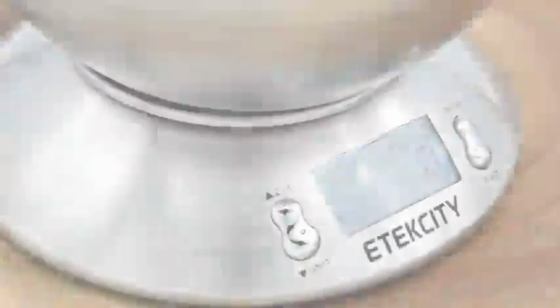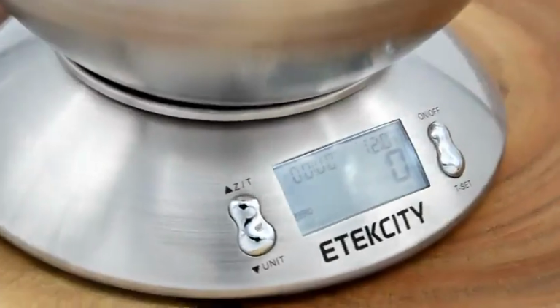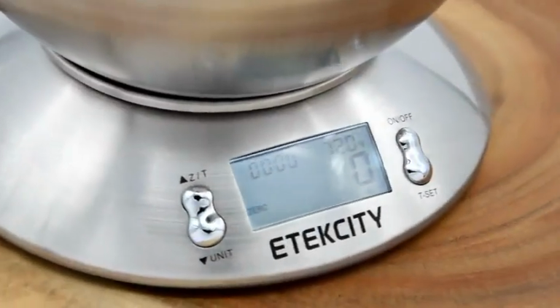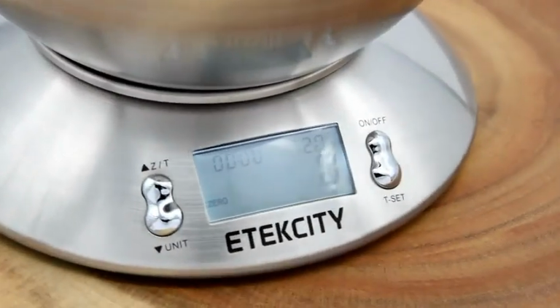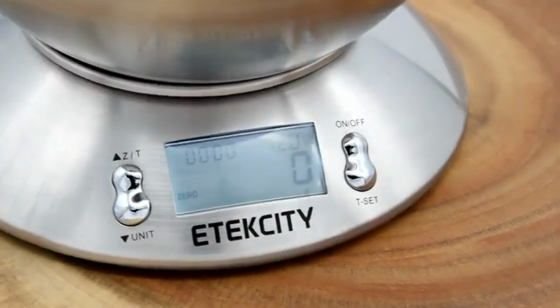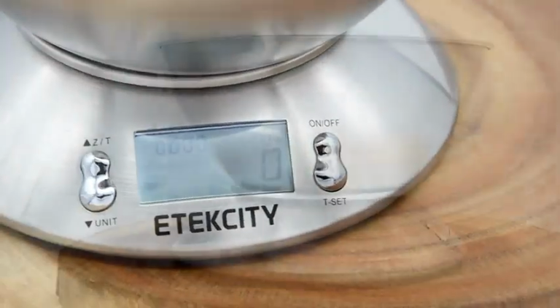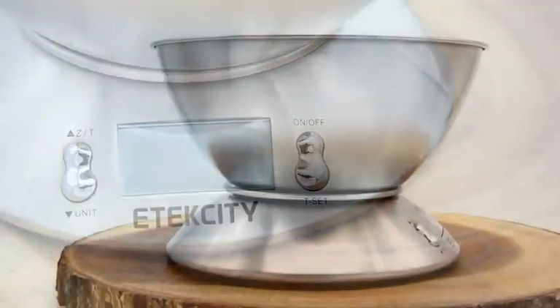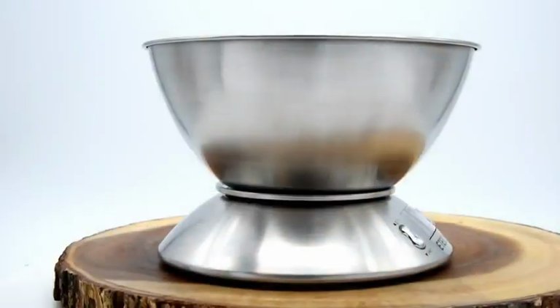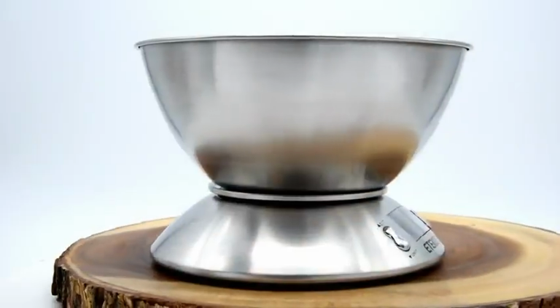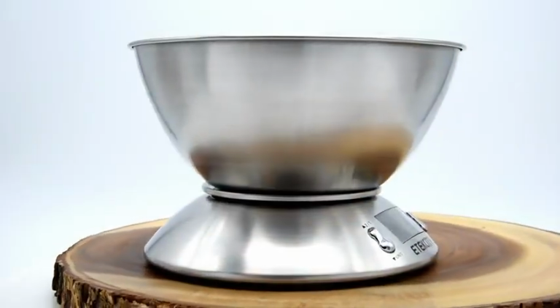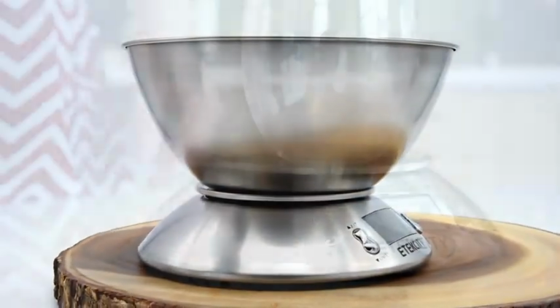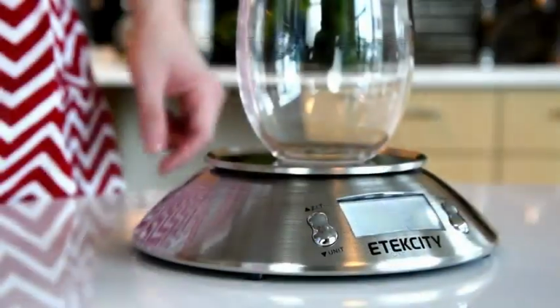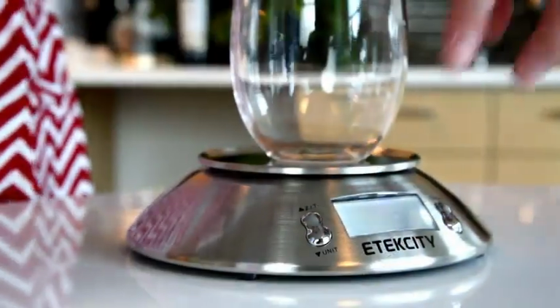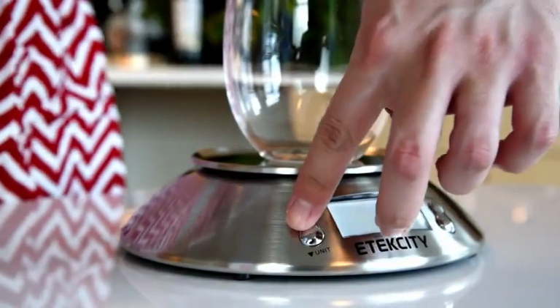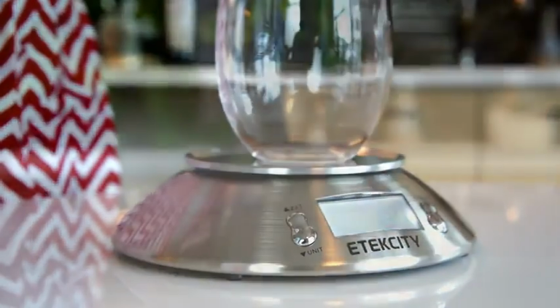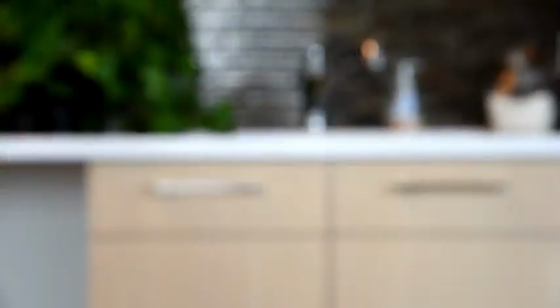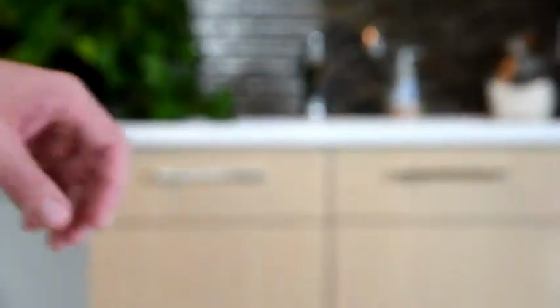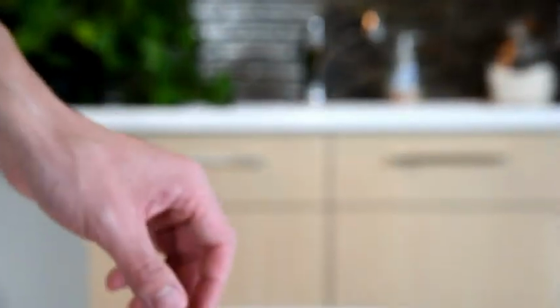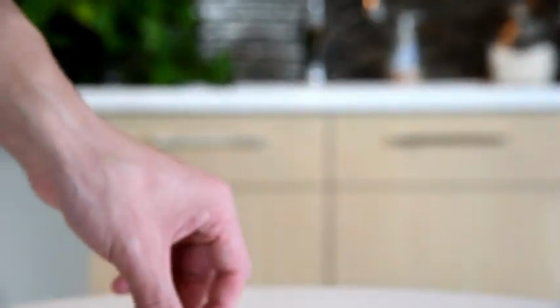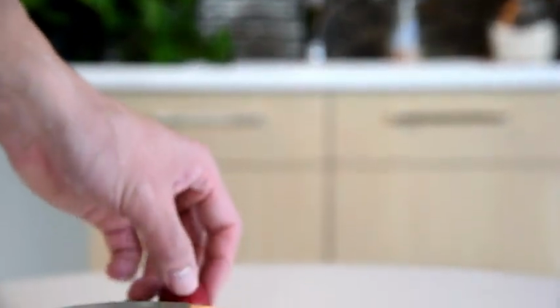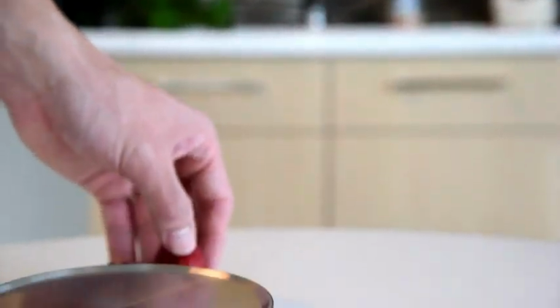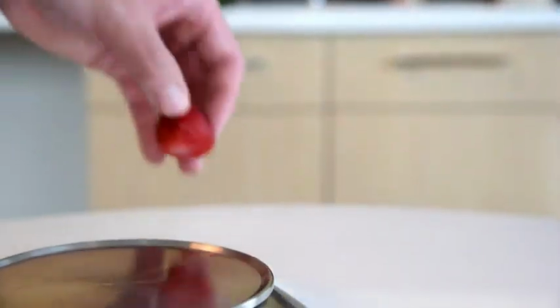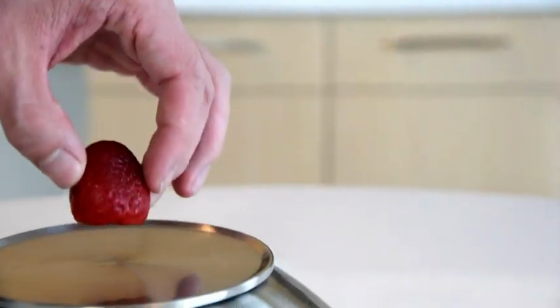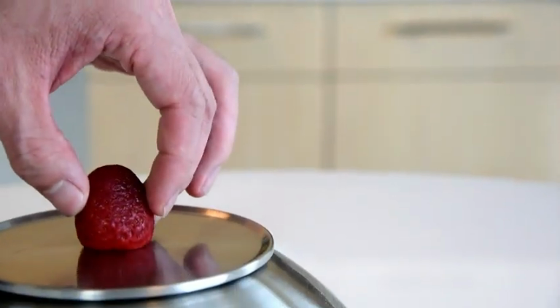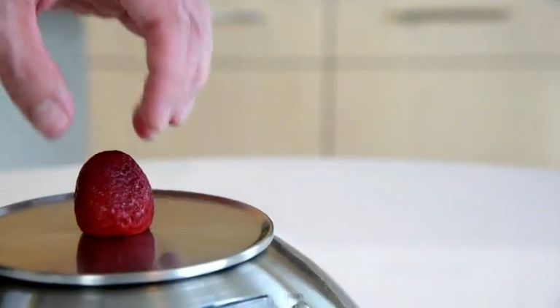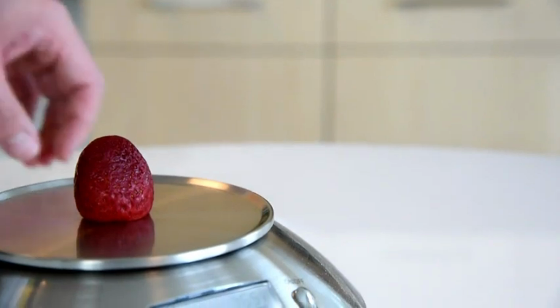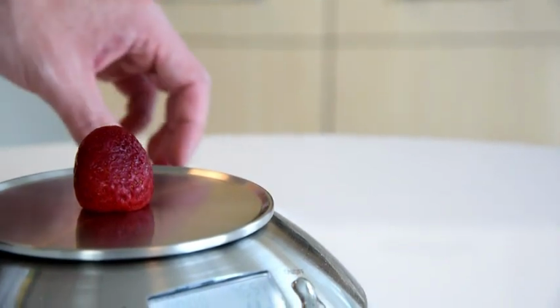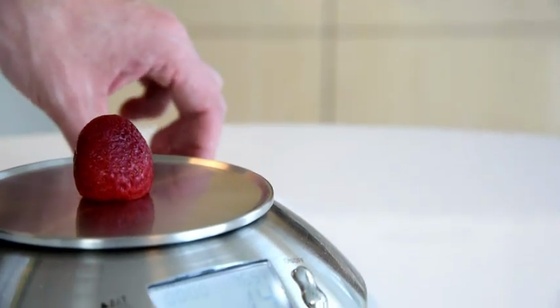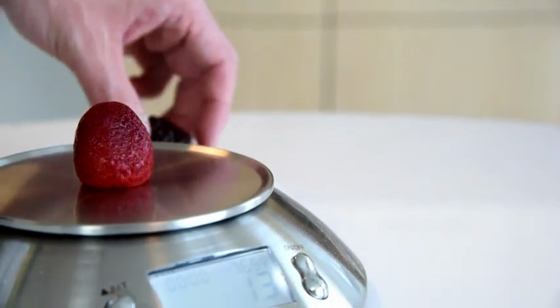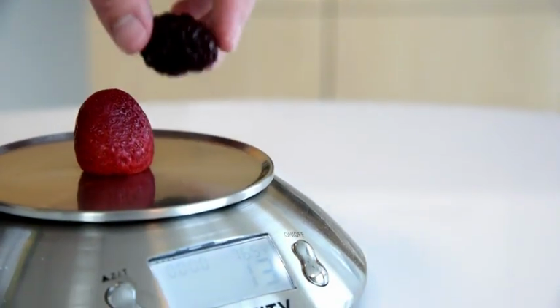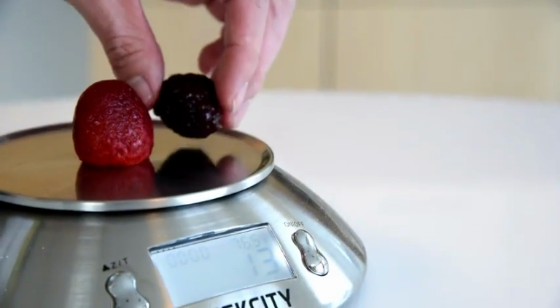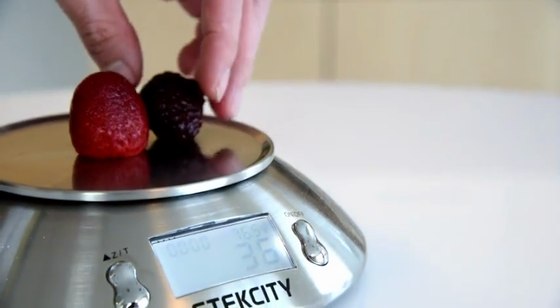This stainless steel scale measures both weight and volume with a capacity of 10 pounds and 2 liters. With the low graduation of a single gram, you have the capability to measure any food or ingredient with accuracy you can depend on.